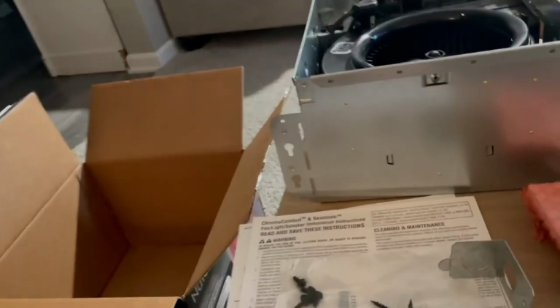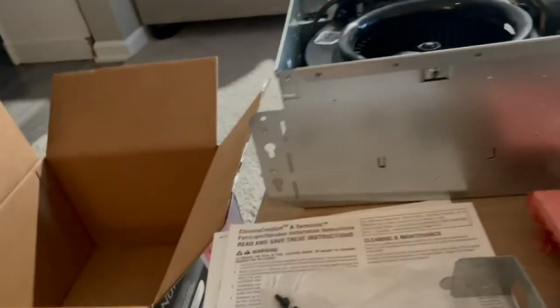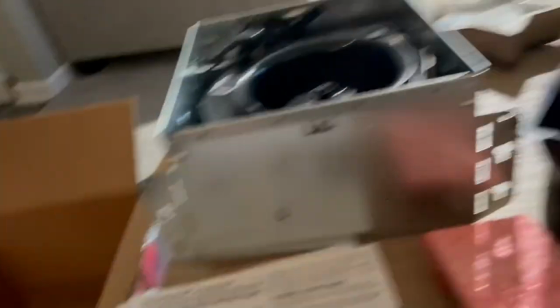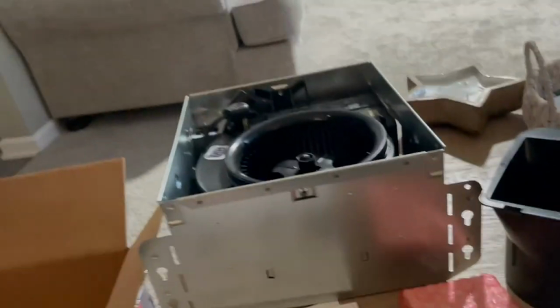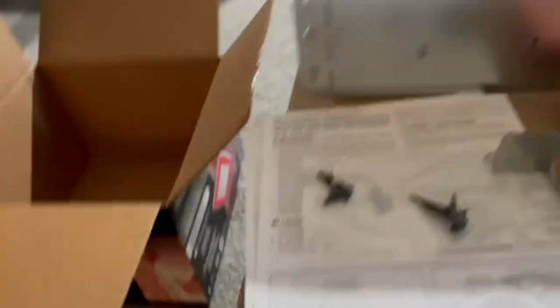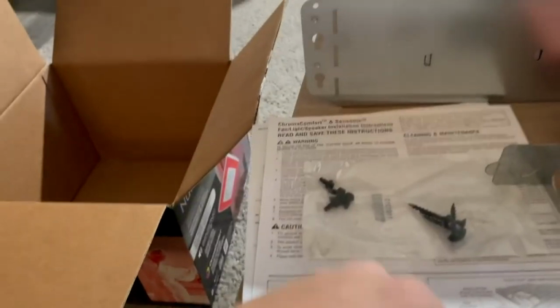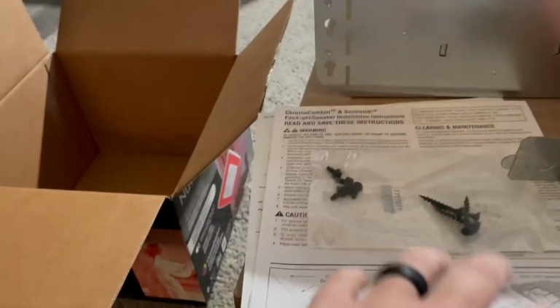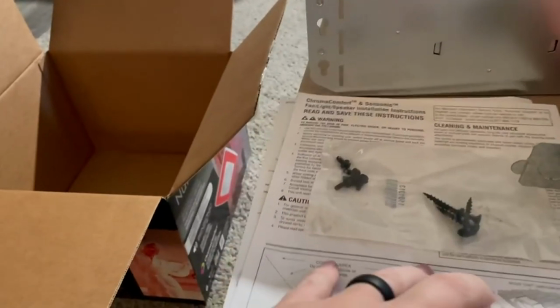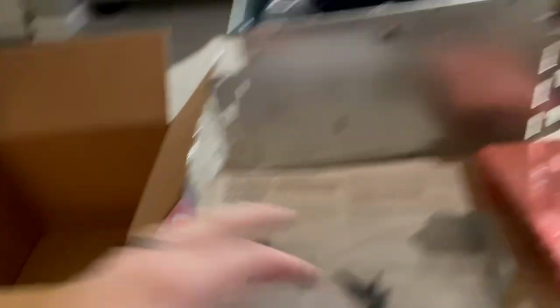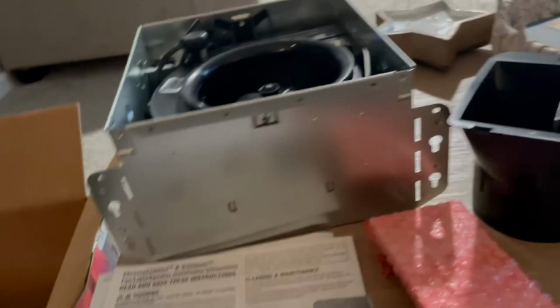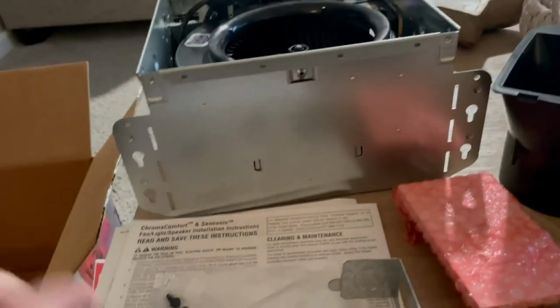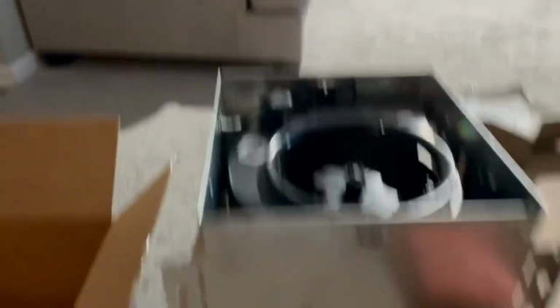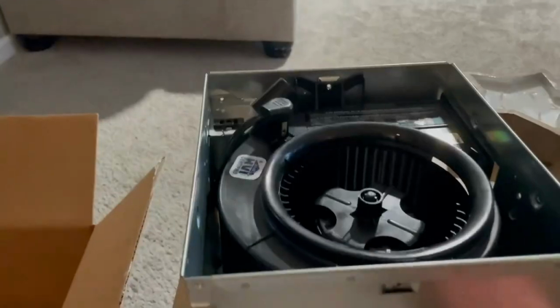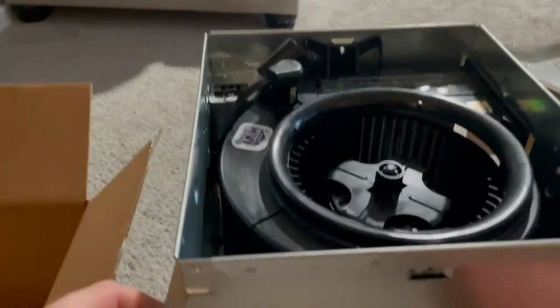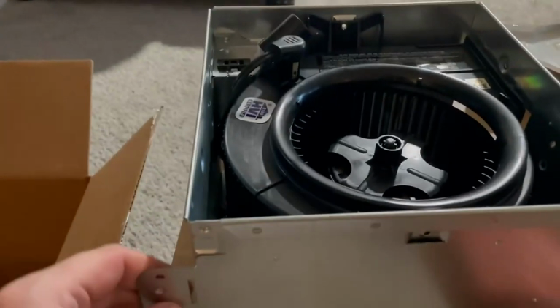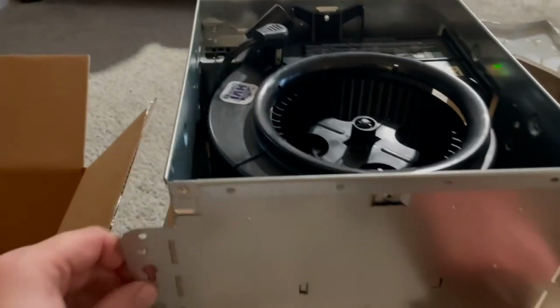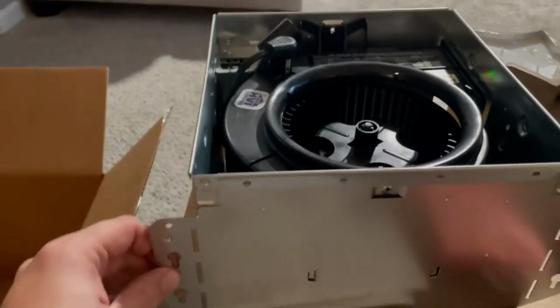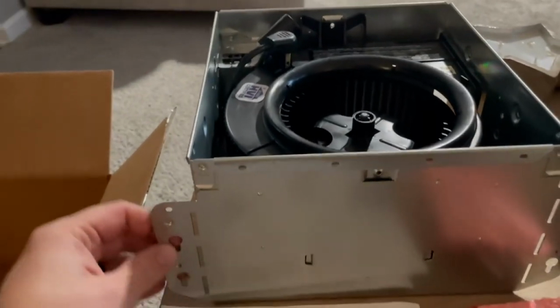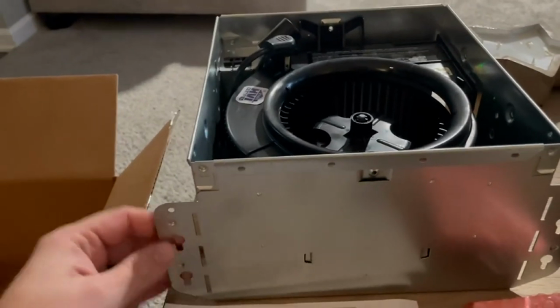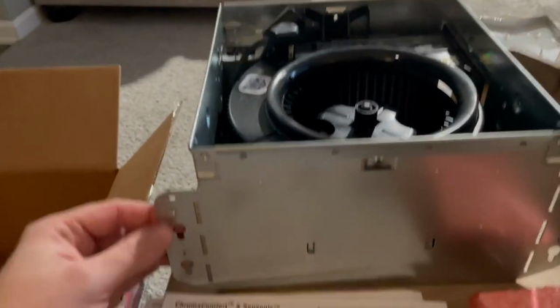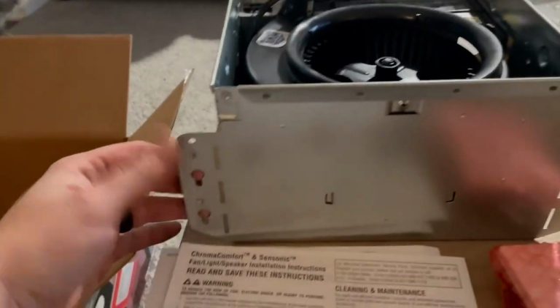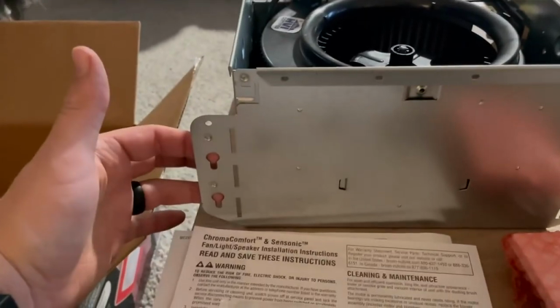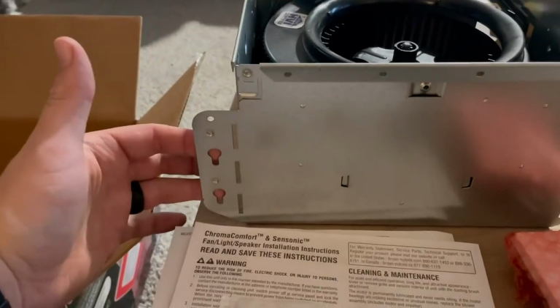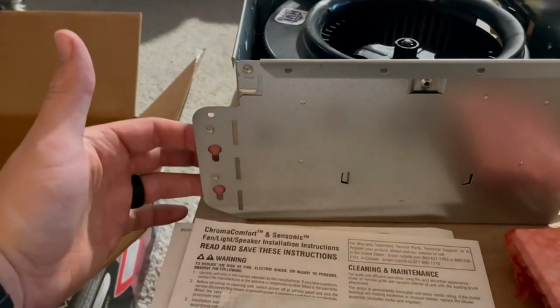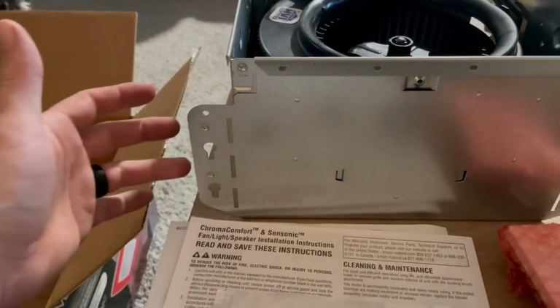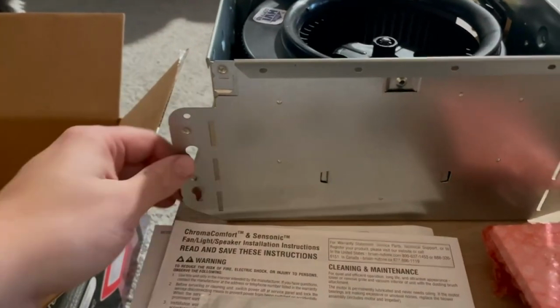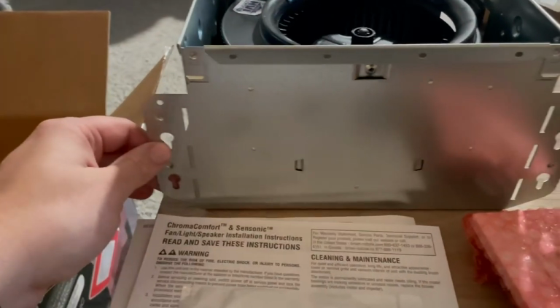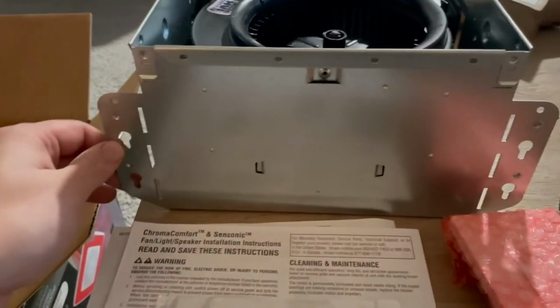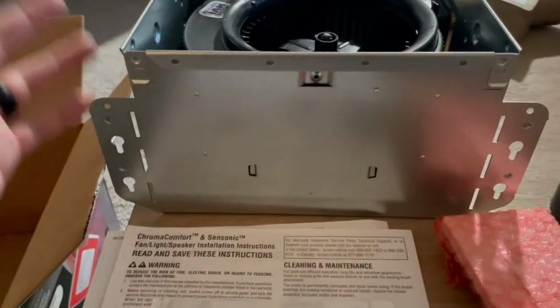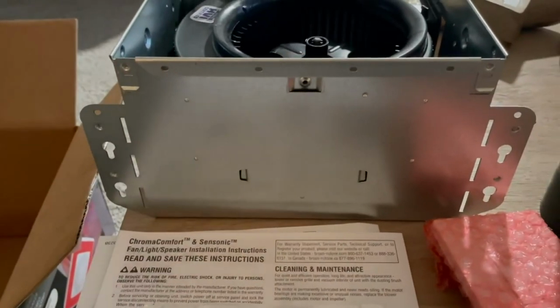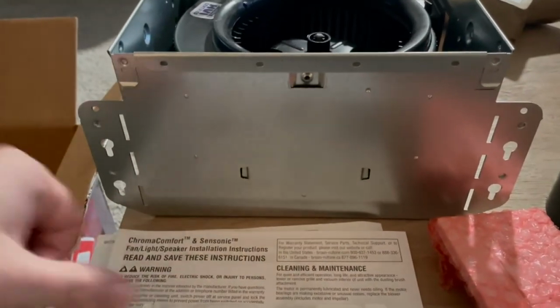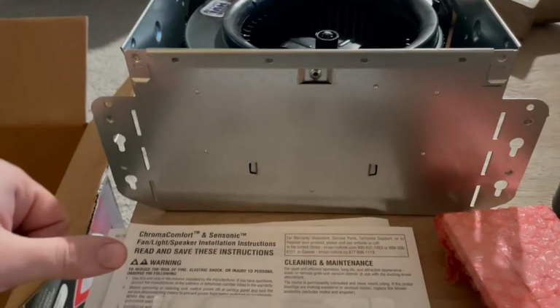We have a little bit of a bigger bathroom going in, connected to the closet, so you're going to get the housing. This is what you'll screw in to either the floor joists or trusses, depending on where you're installing it.